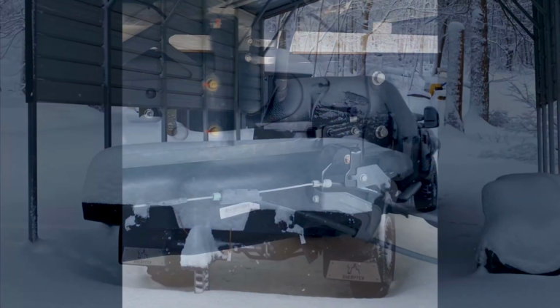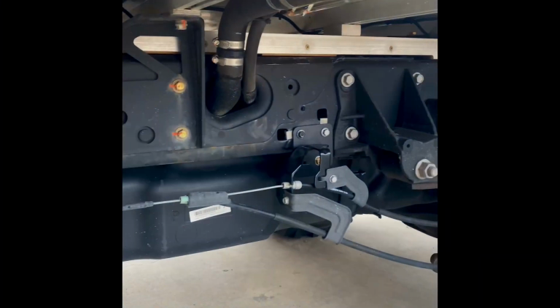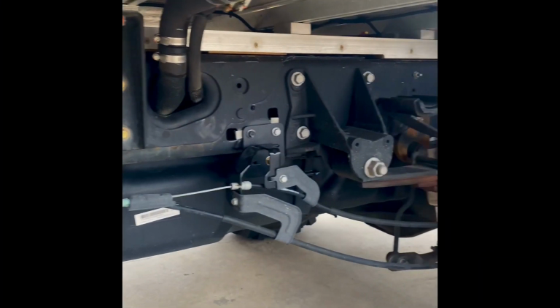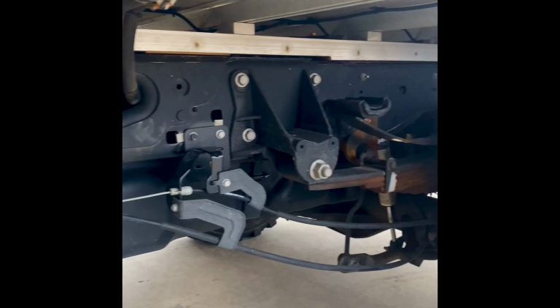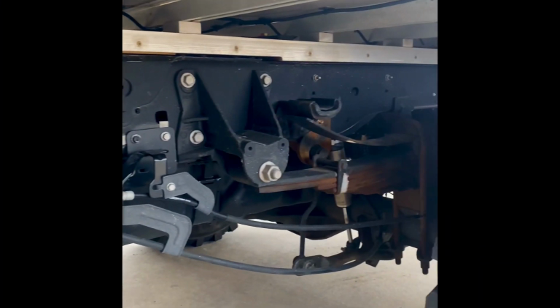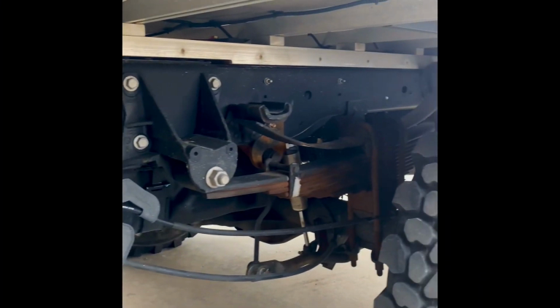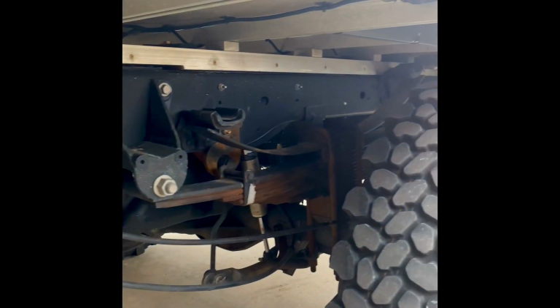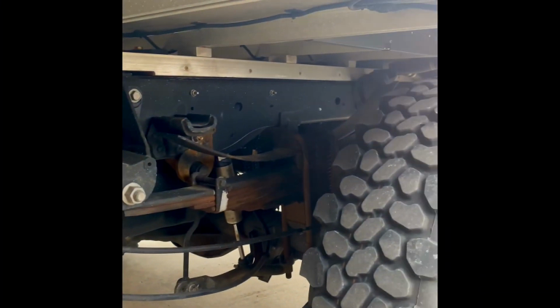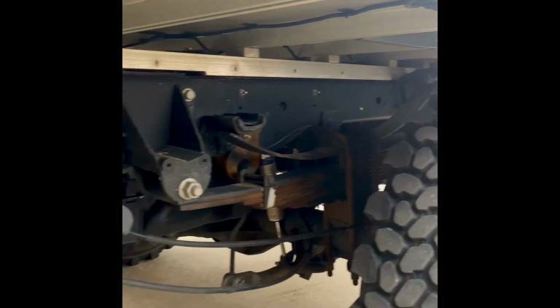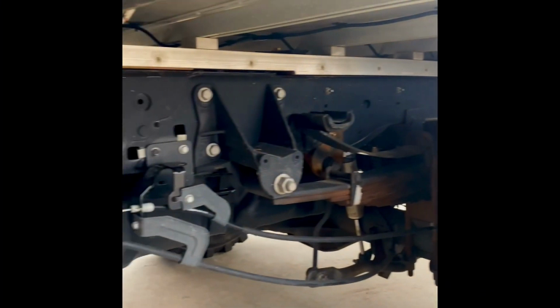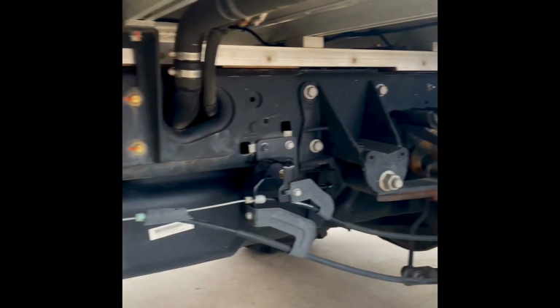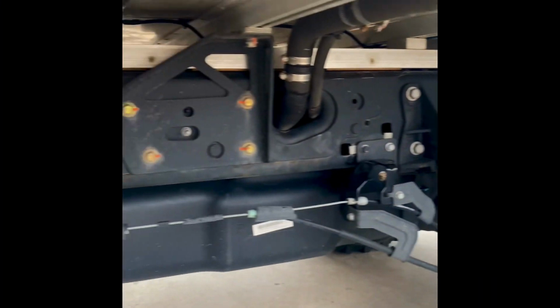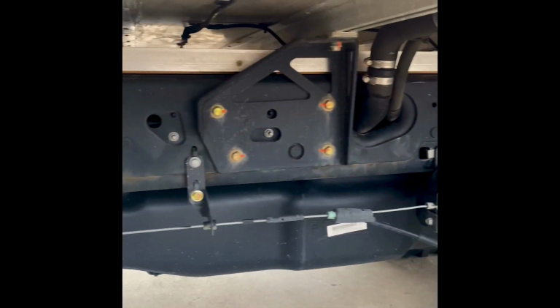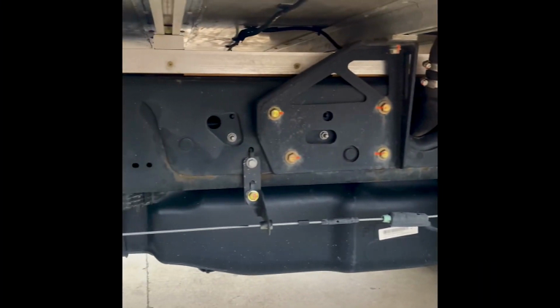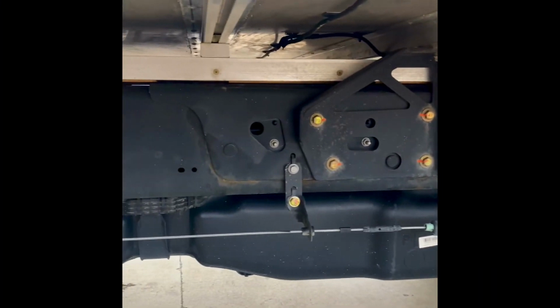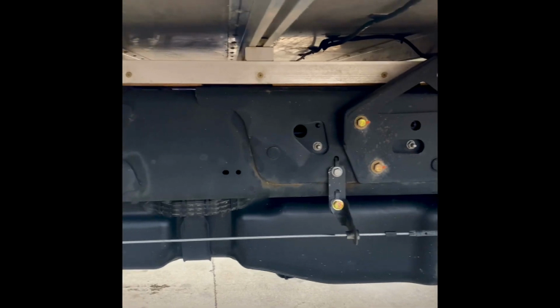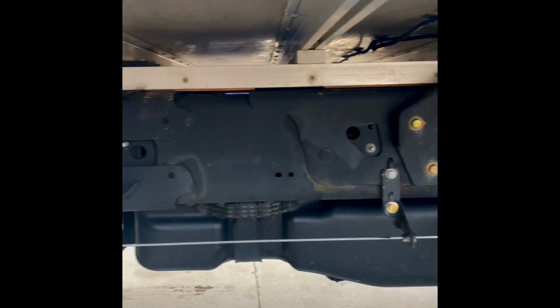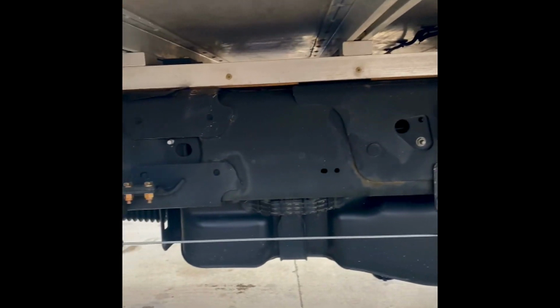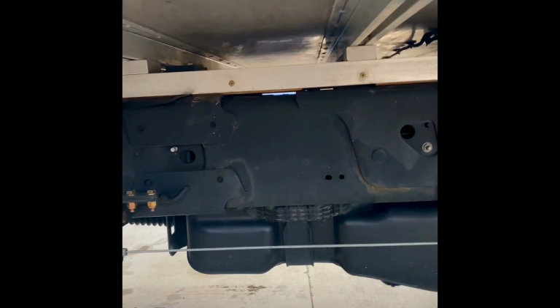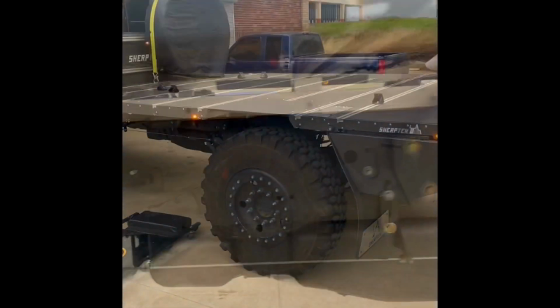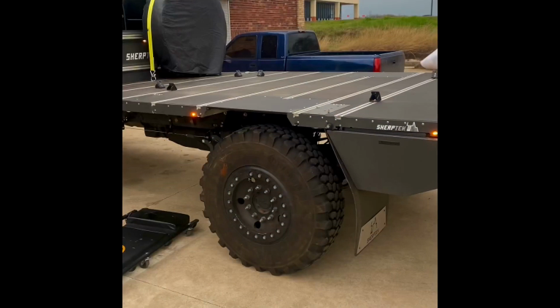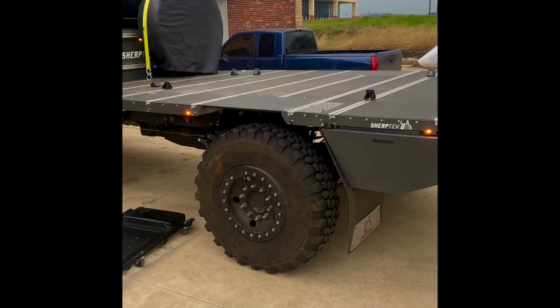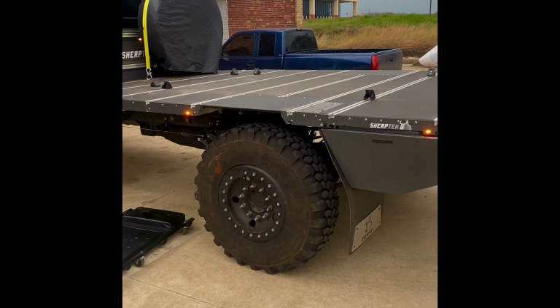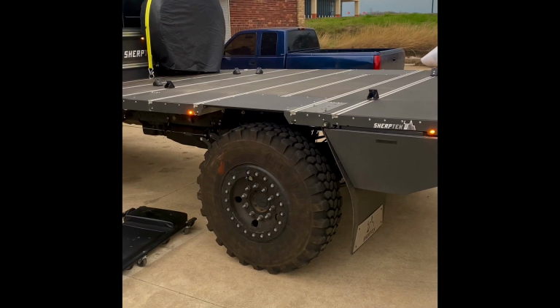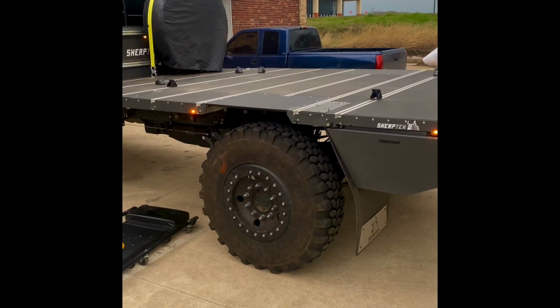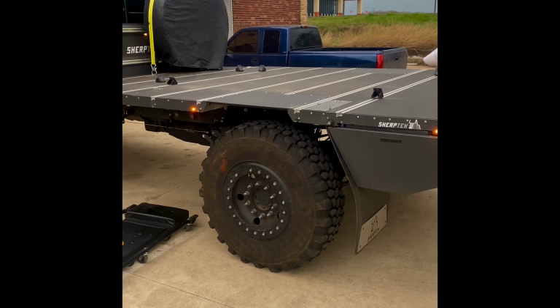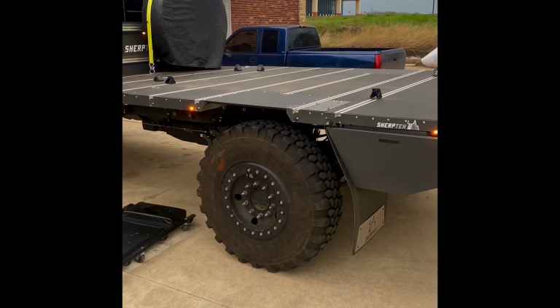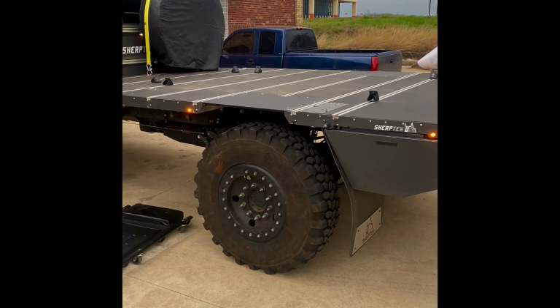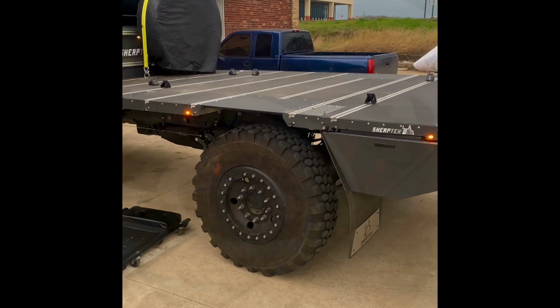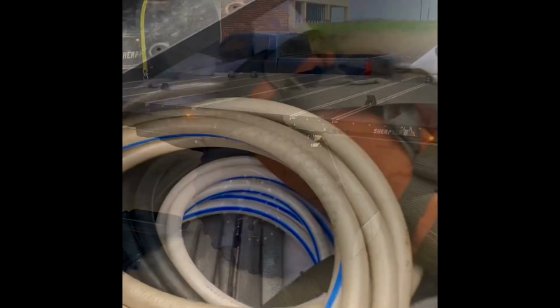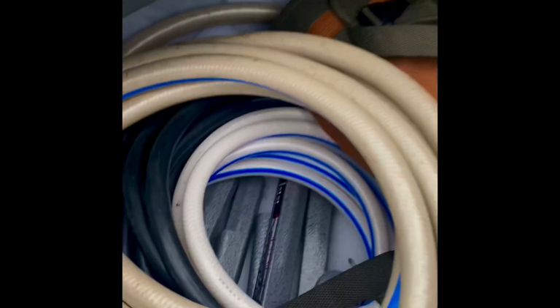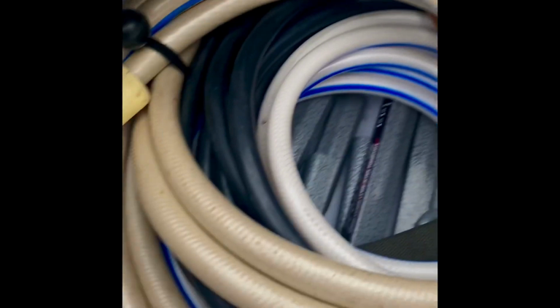The height is adjustable — you can adjust it to whatever height you need, but this is almost as low as a pickup bed. With our conversion, this thing is 44 inches off the ground. It's watertight.